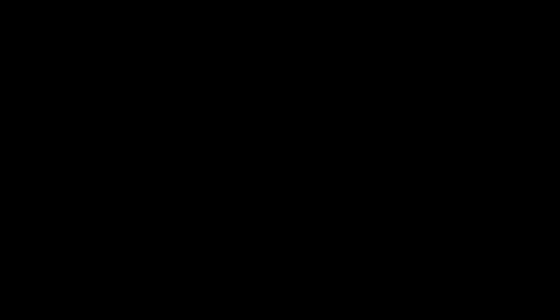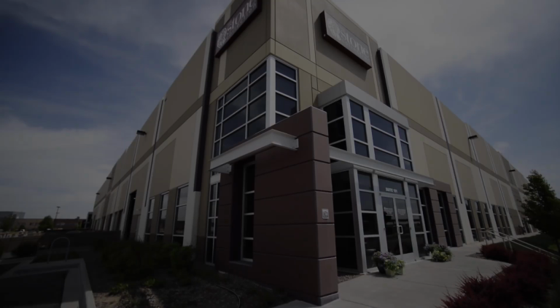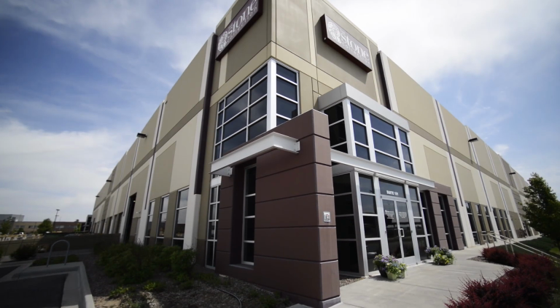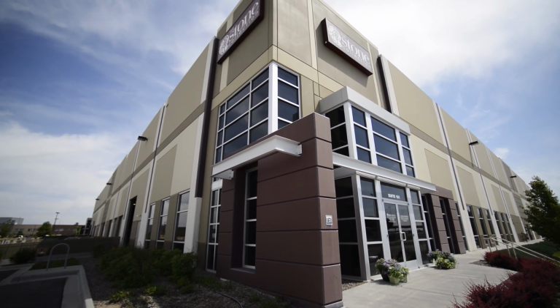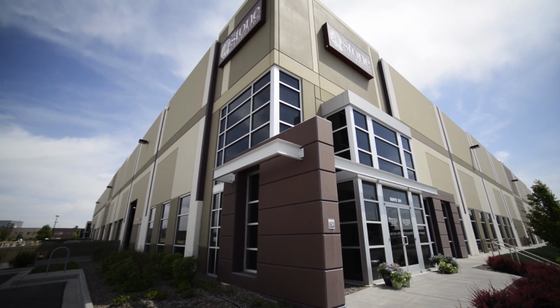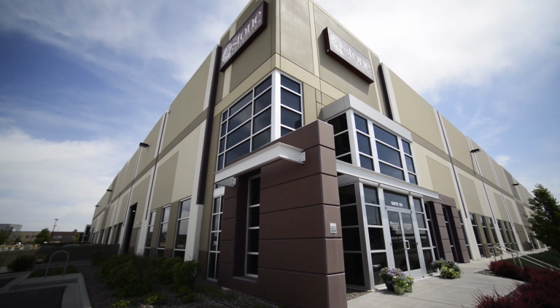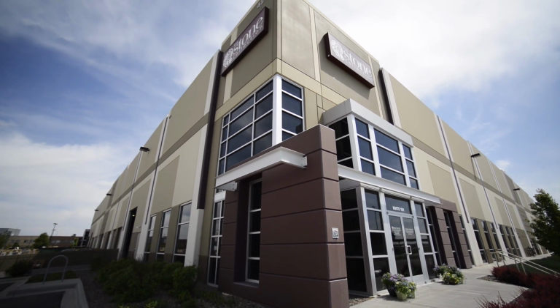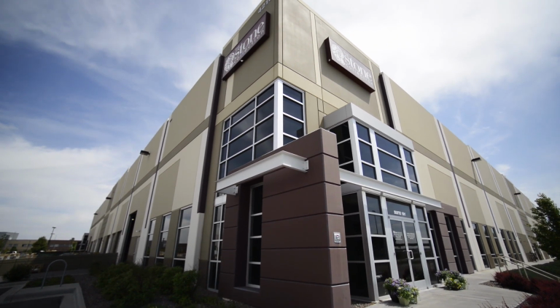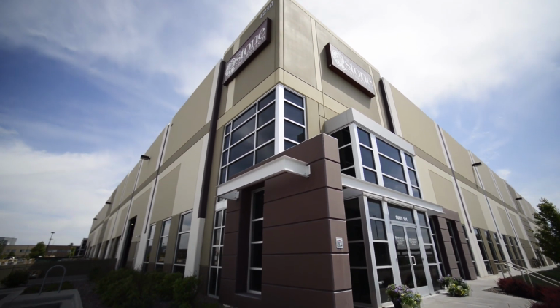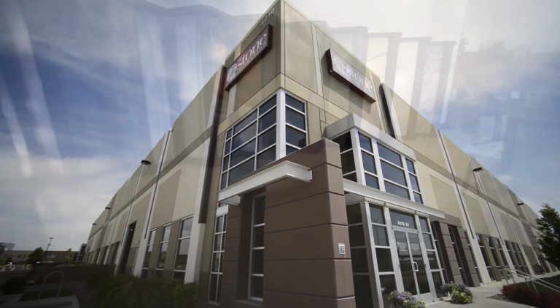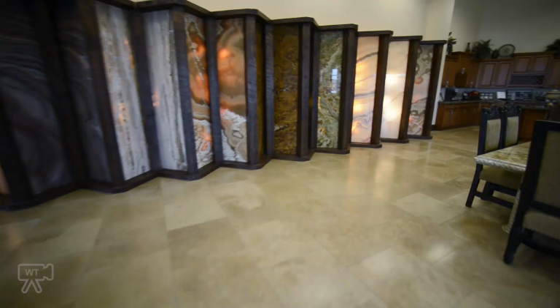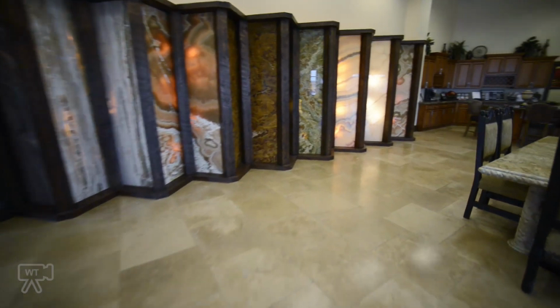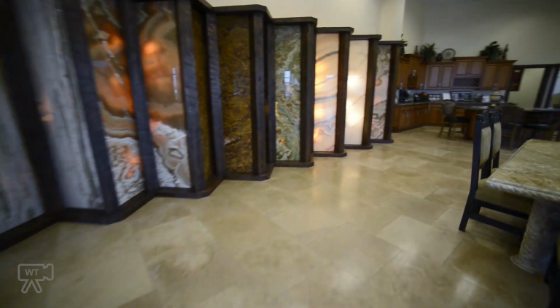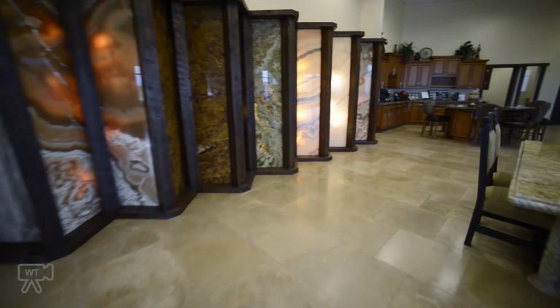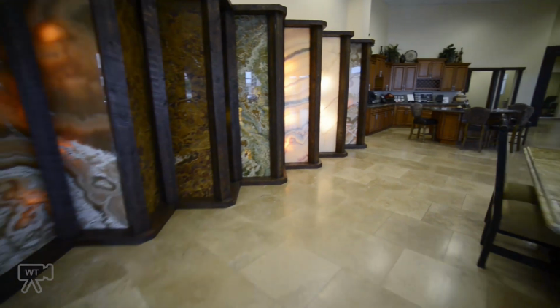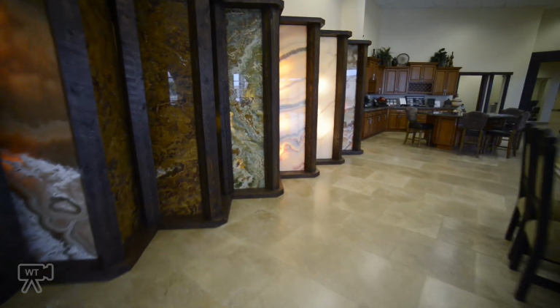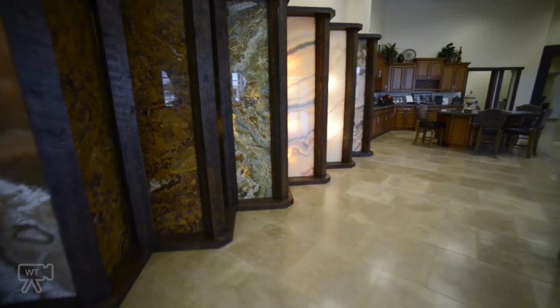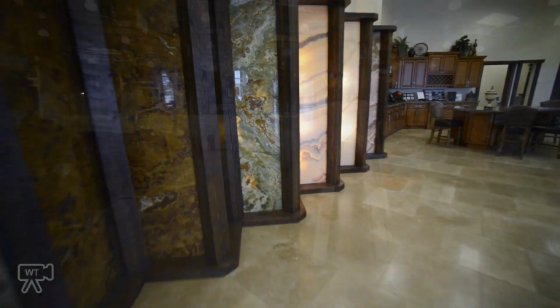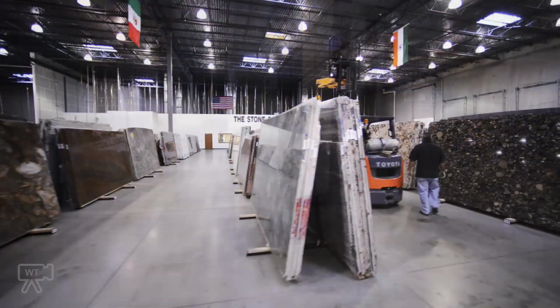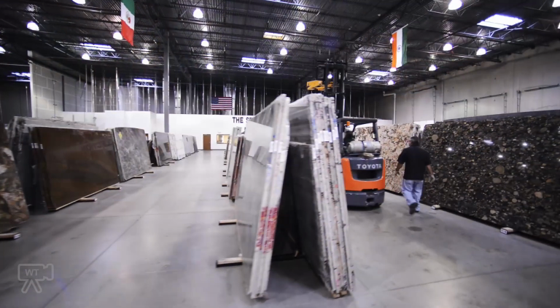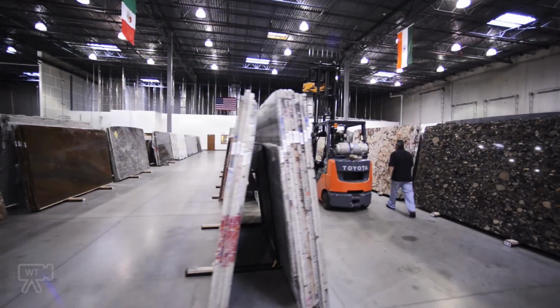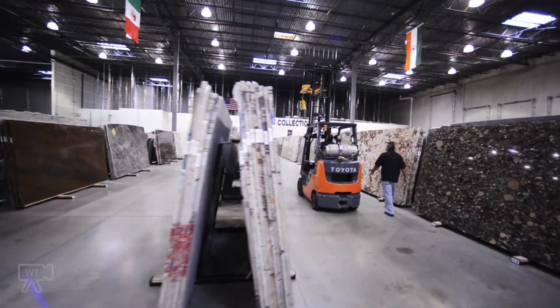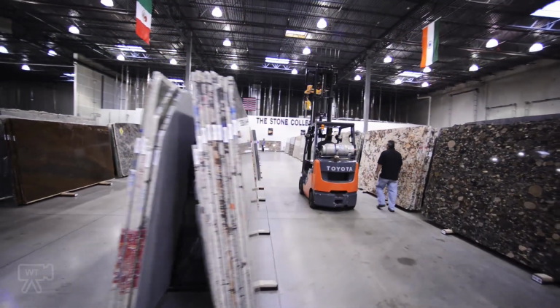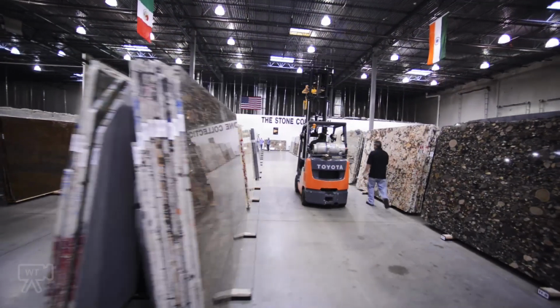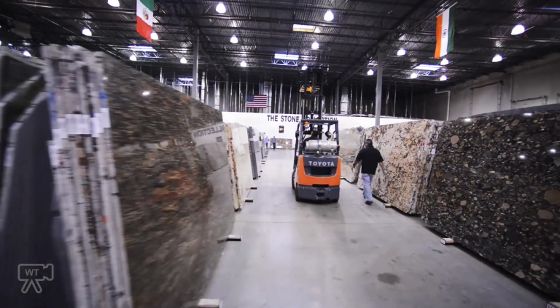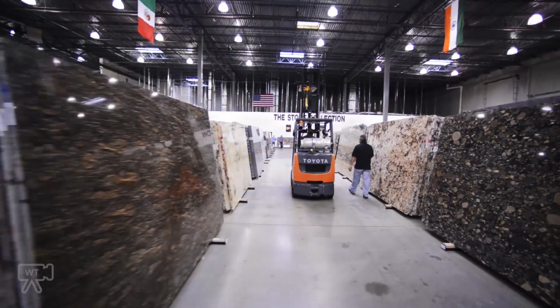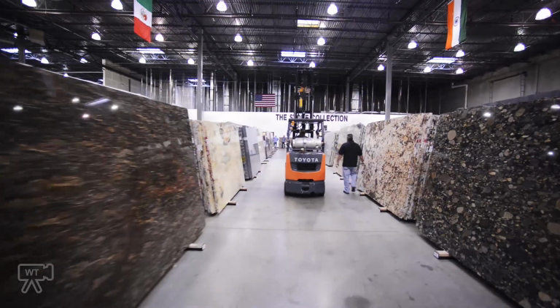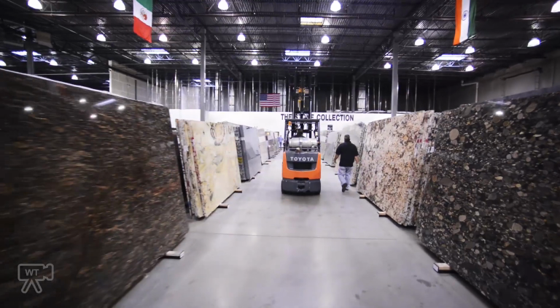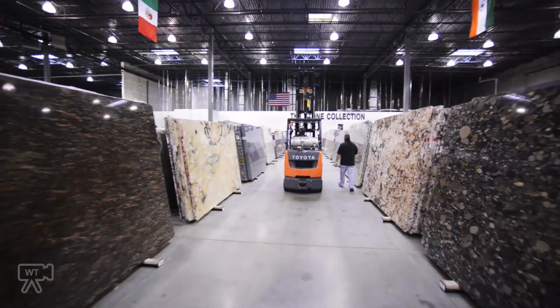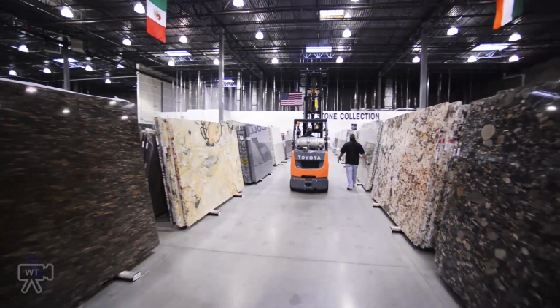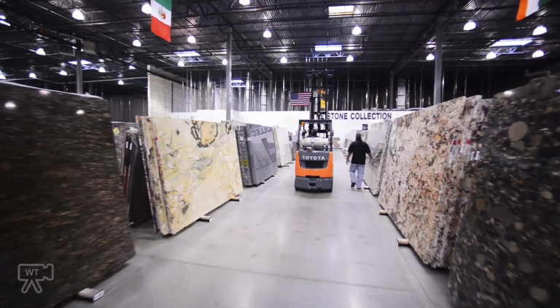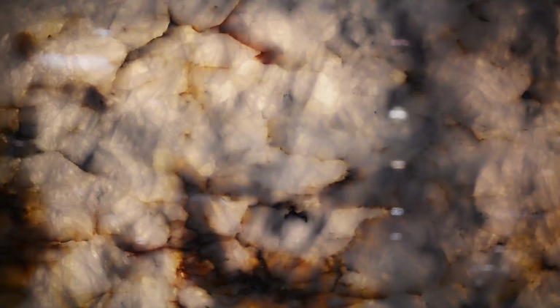The Stone Collection is truly something special. Once you enter, you'll feel like you've stepped into a natural stone art gallery. You'll find a huge selection of the highest quality, most beautiful stone products available for any budget.